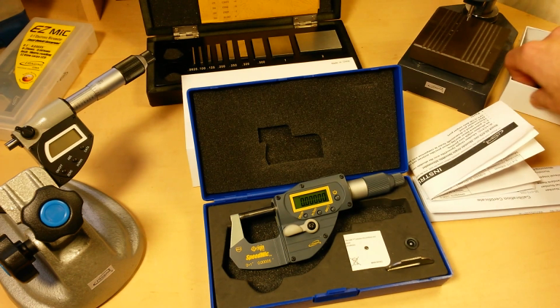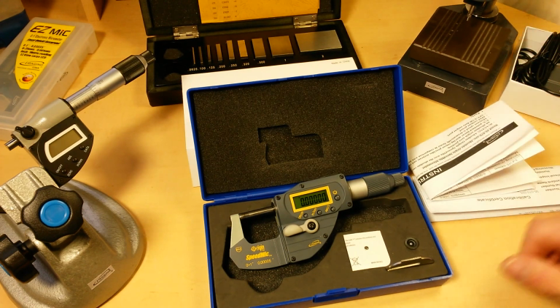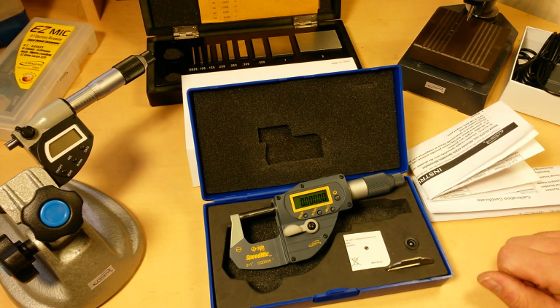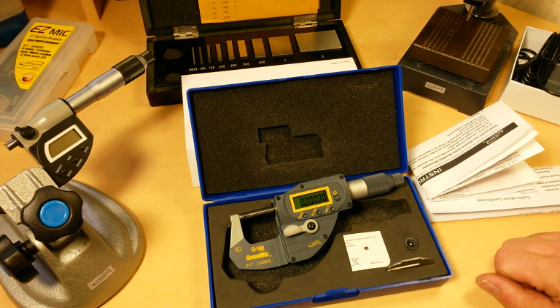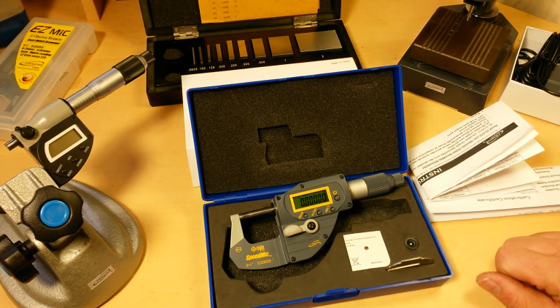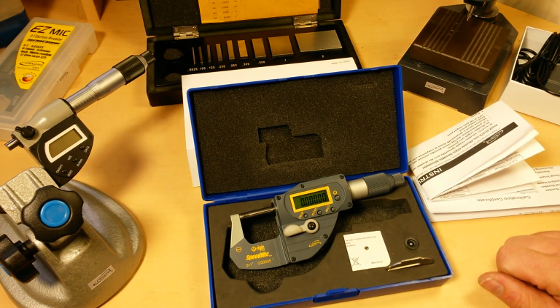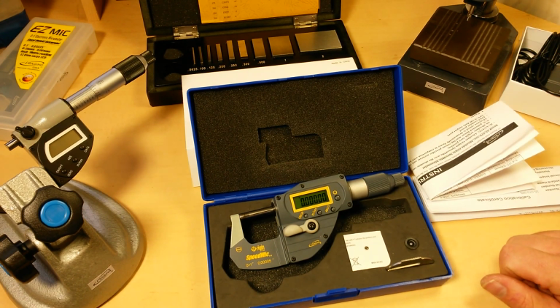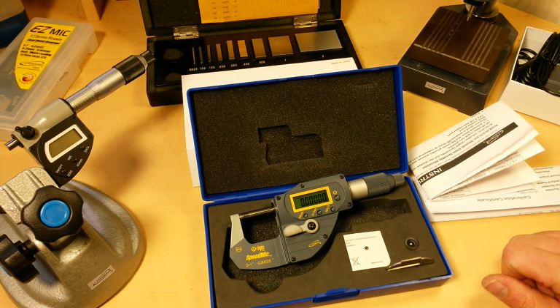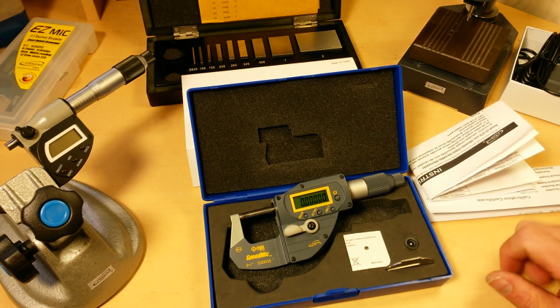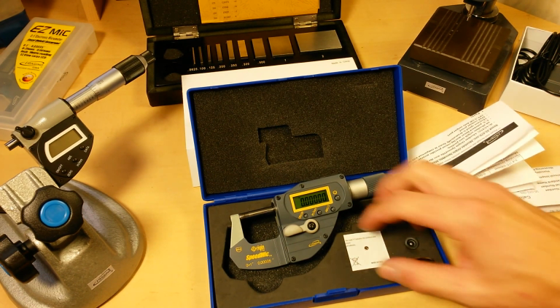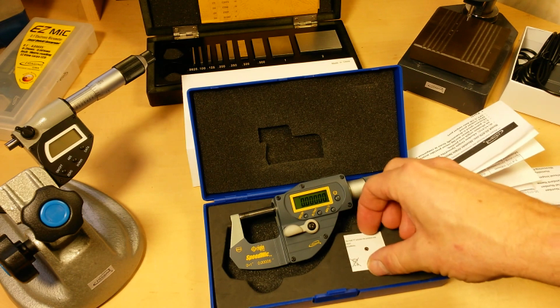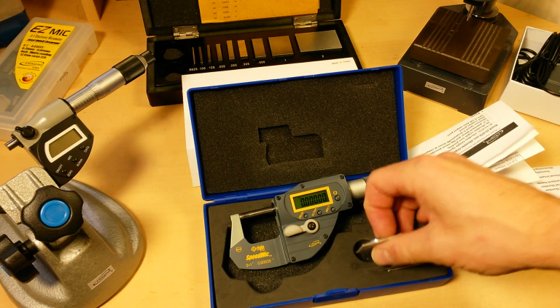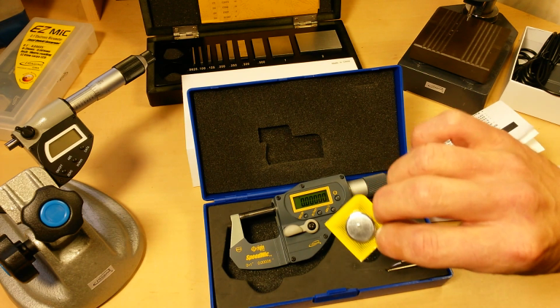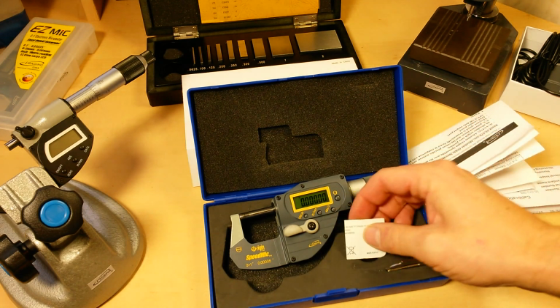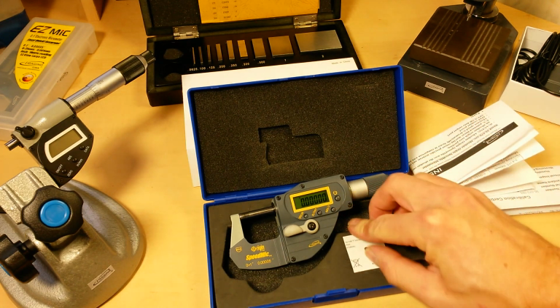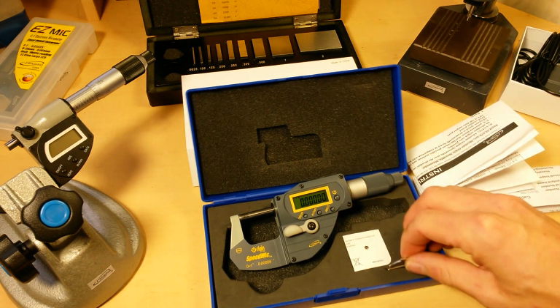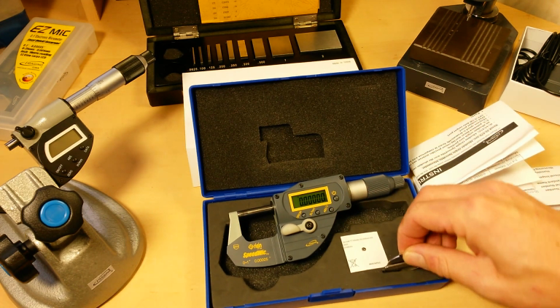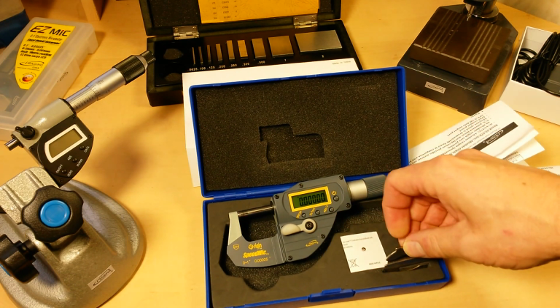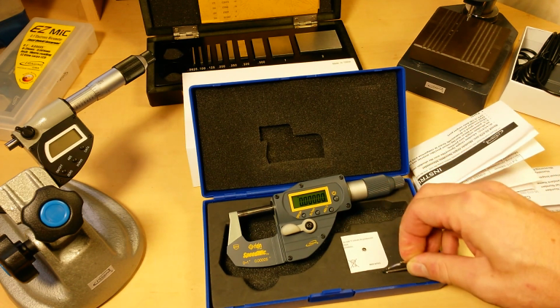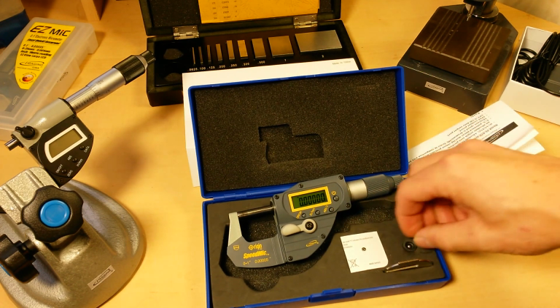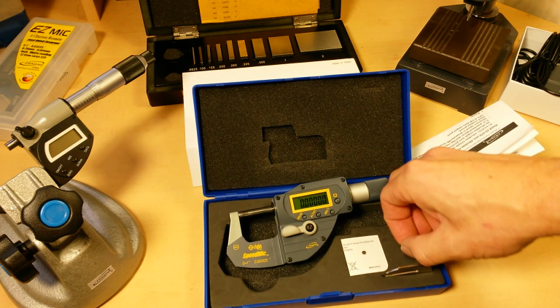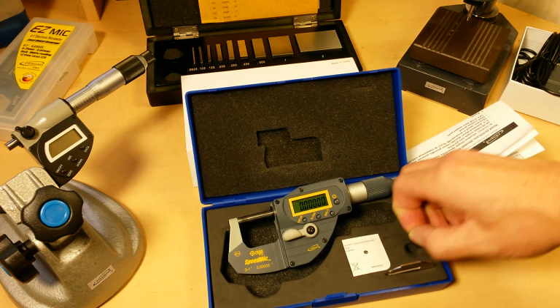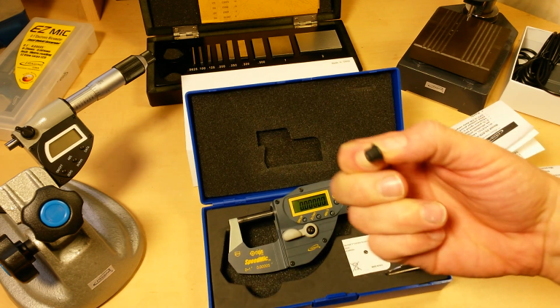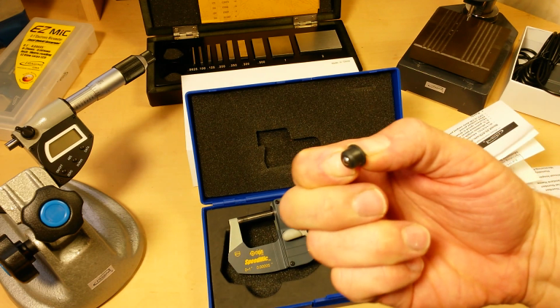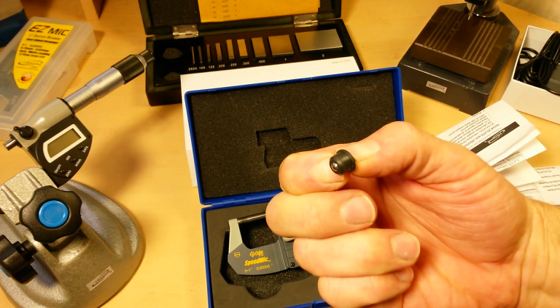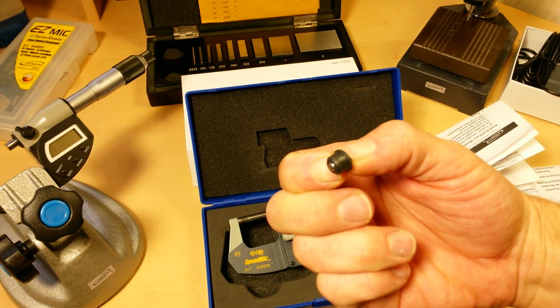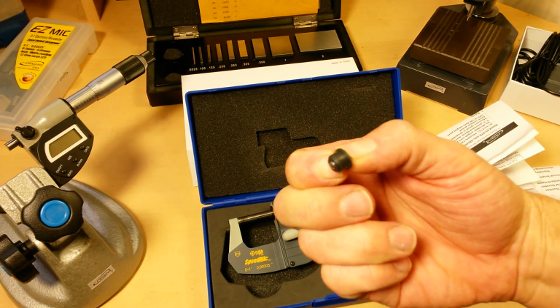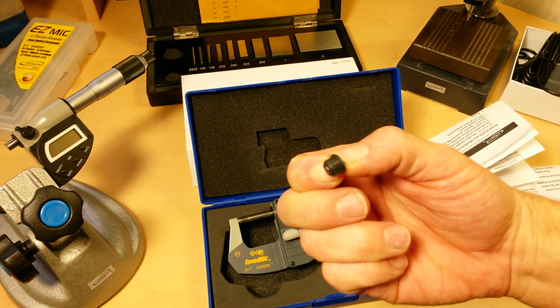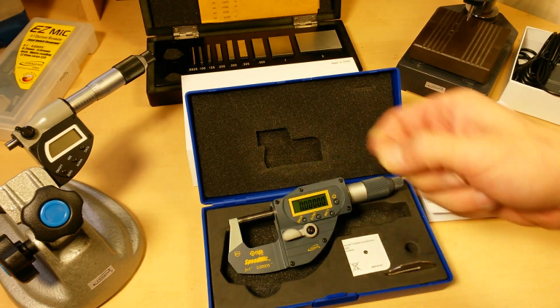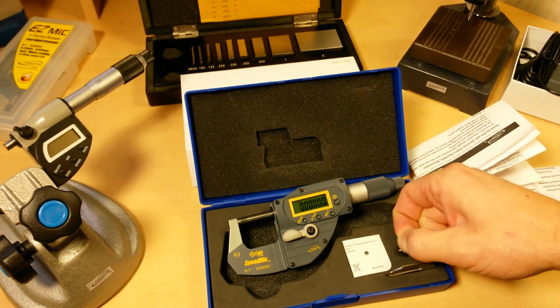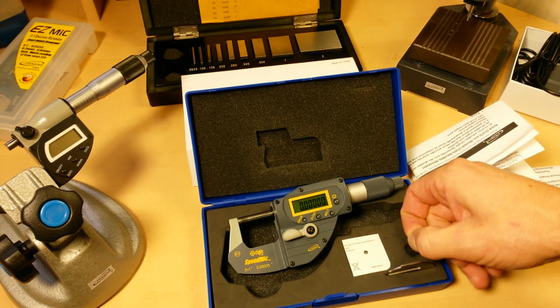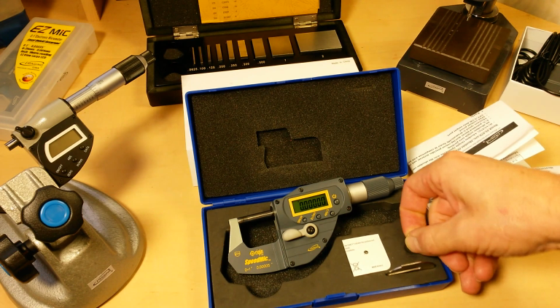In the box you get your battery, your battery compartment door tool, and your little ball-bearing anvil adapter for measuring curved surfaces.